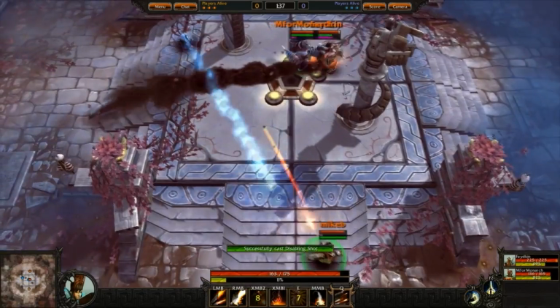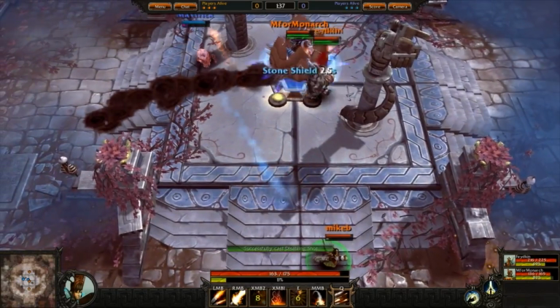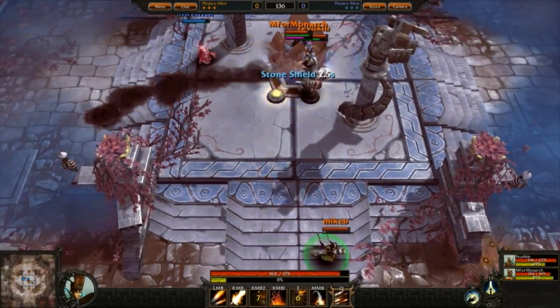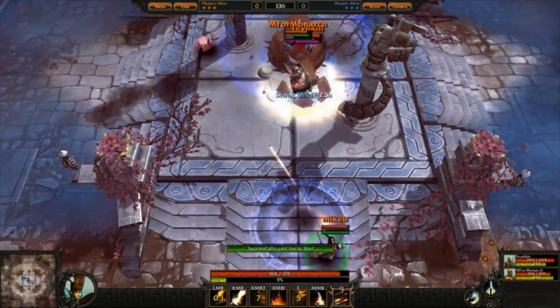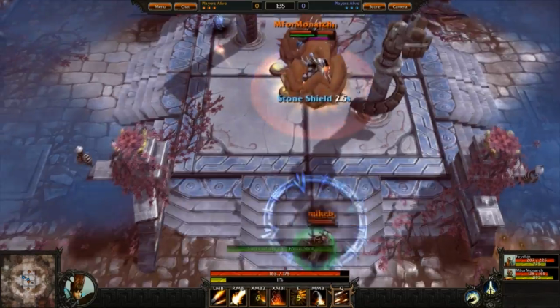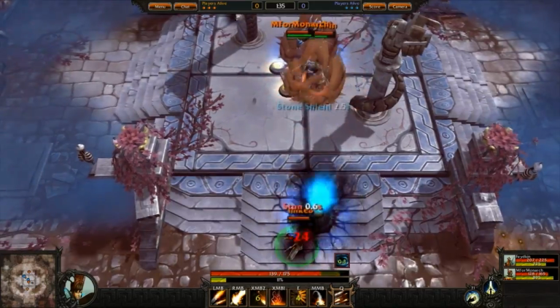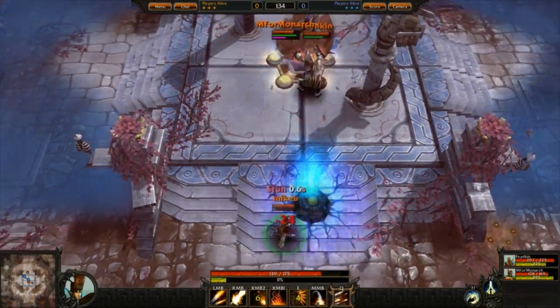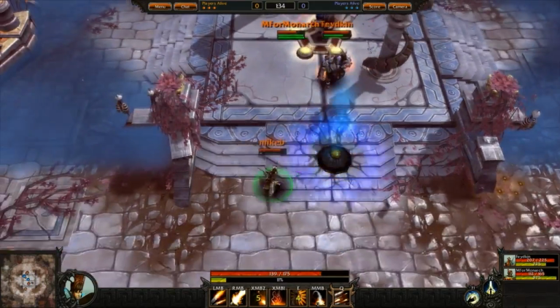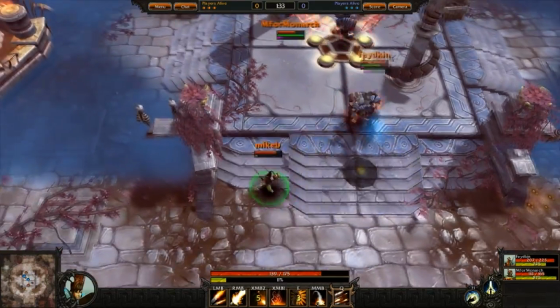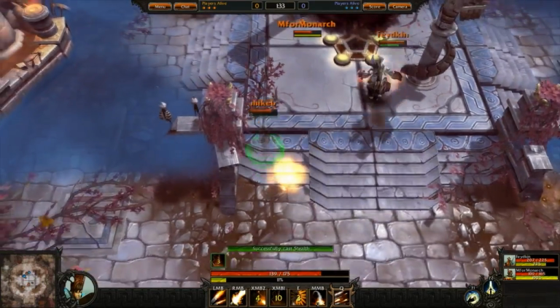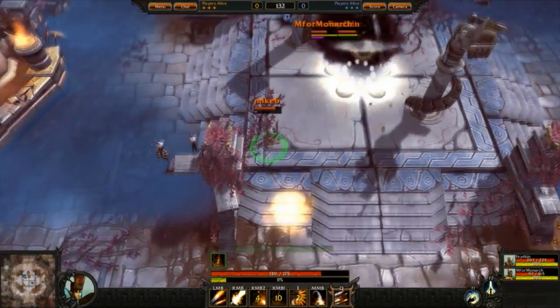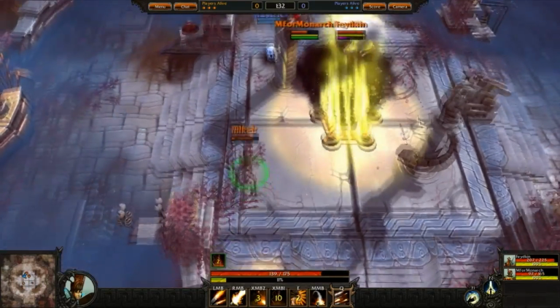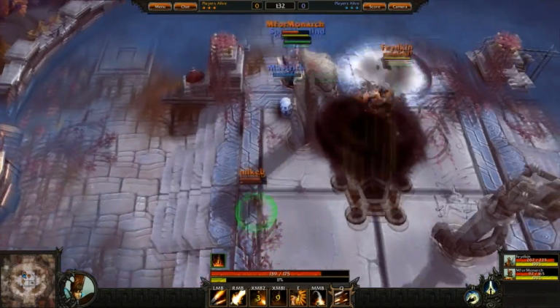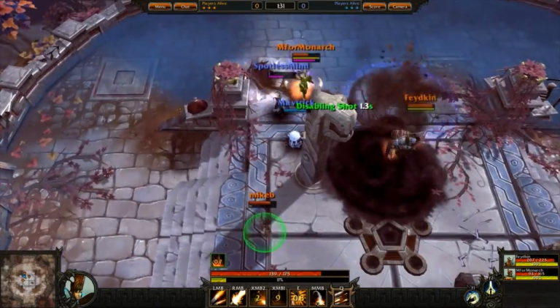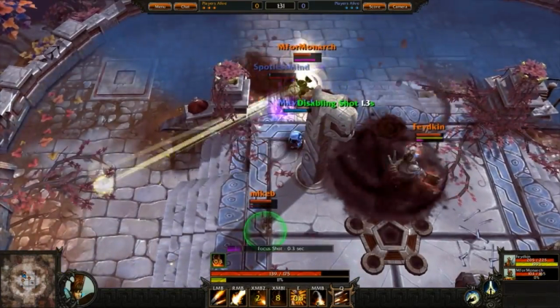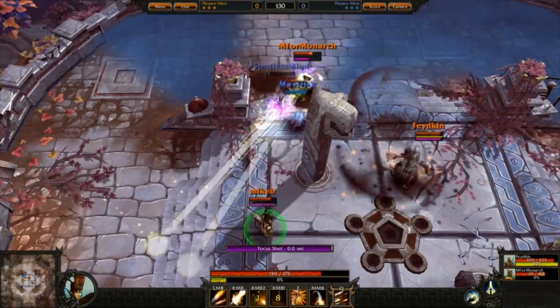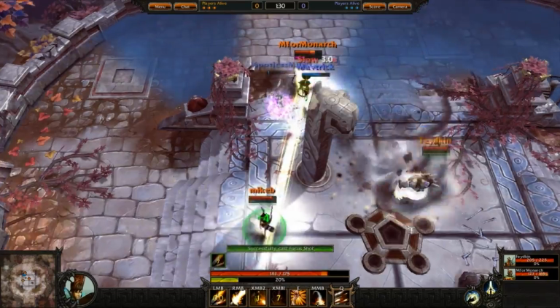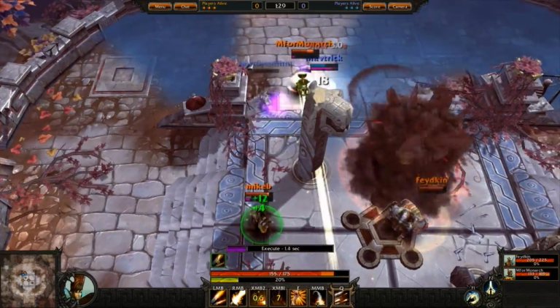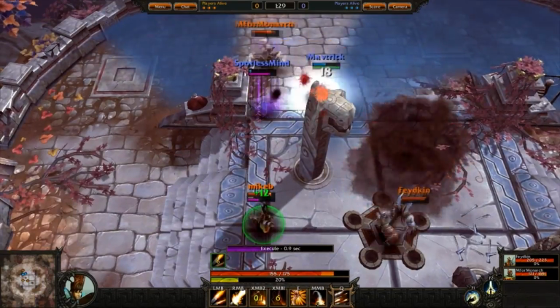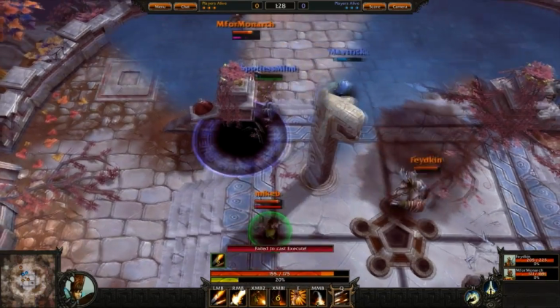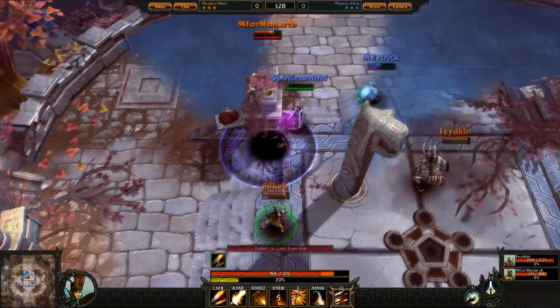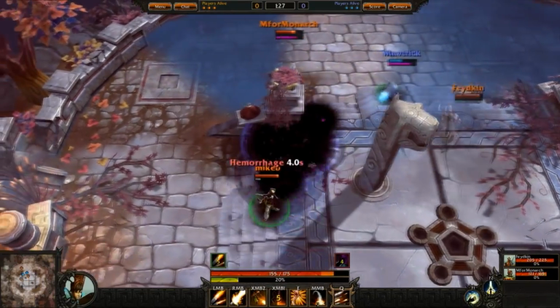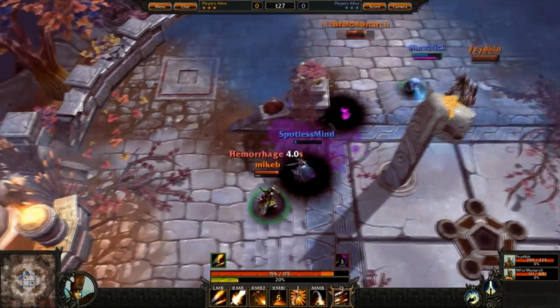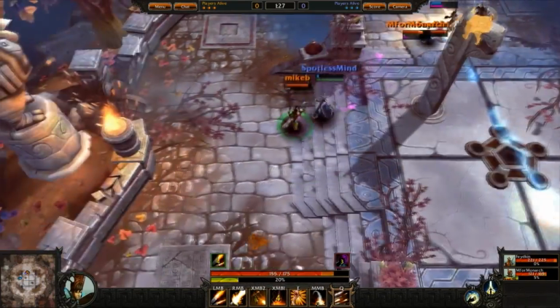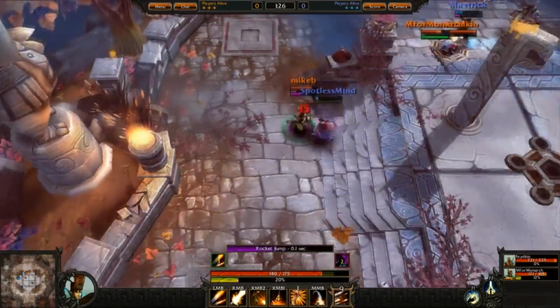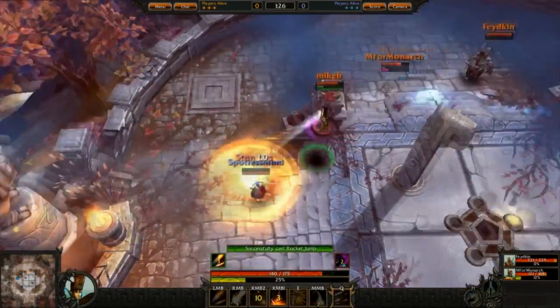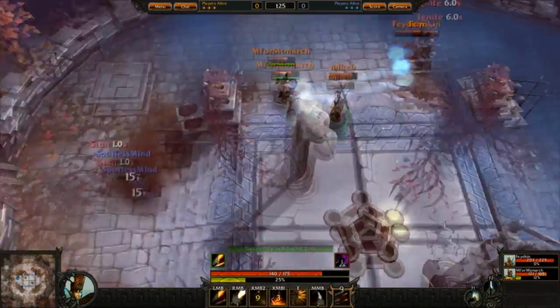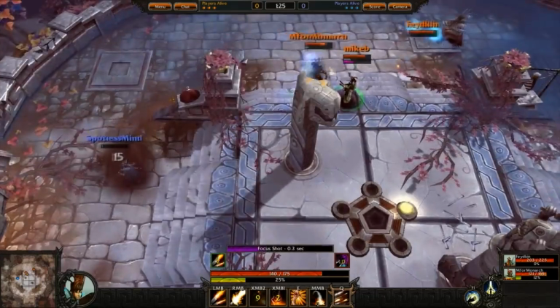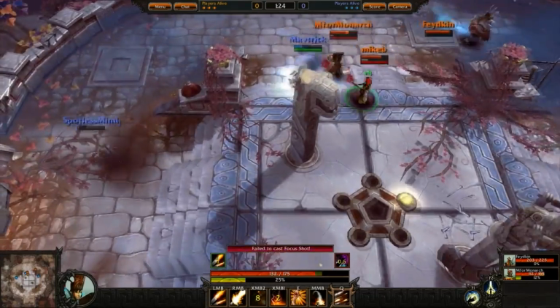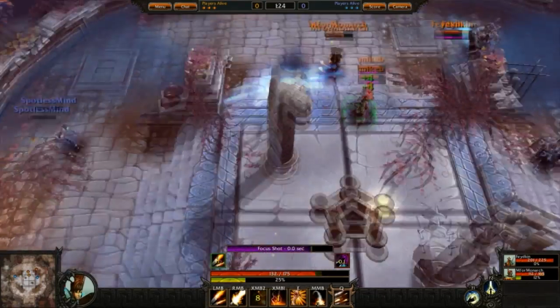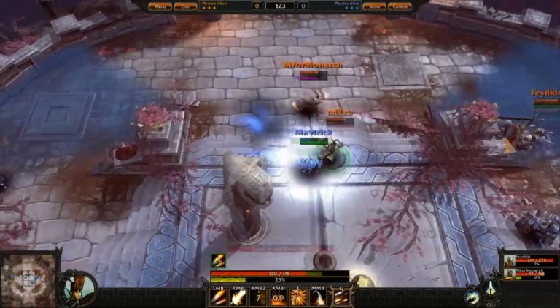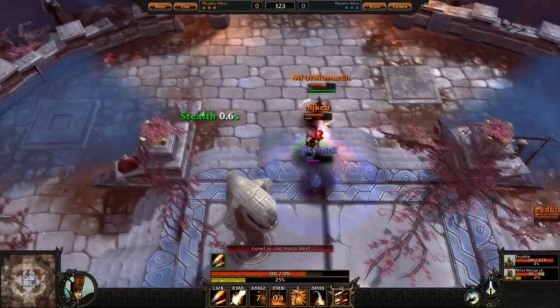Besides your offensive skills, each character has one or two defensive powers. Some of them stone themselves to absorb an incoming attack, and others use stealth or some kind of teleport ability. Since the game is all about using proper aim, it makes sense that mastering your avoidance techniques is equally as important.